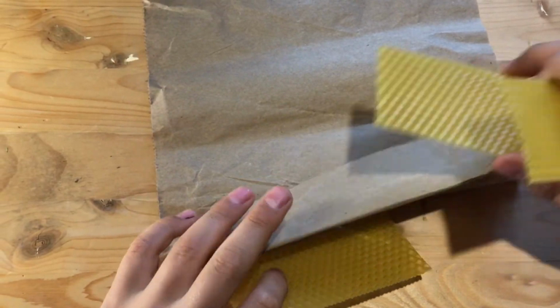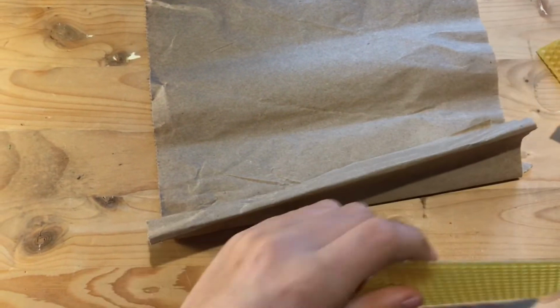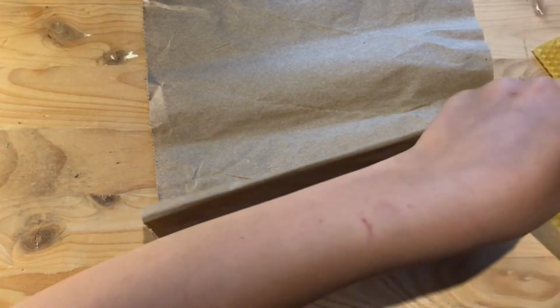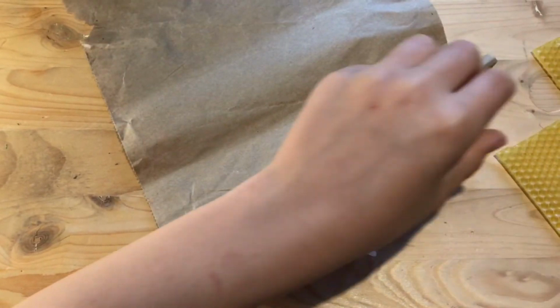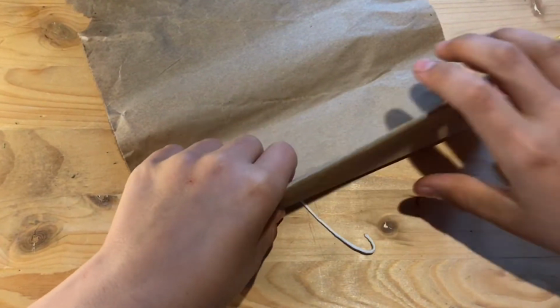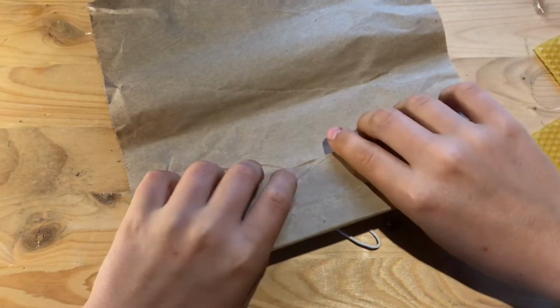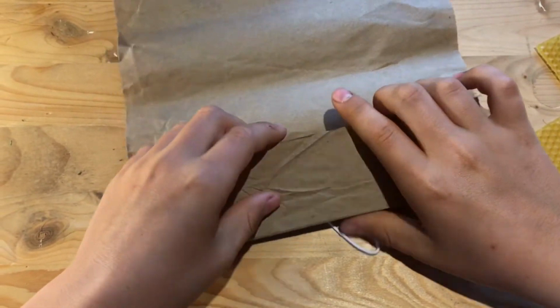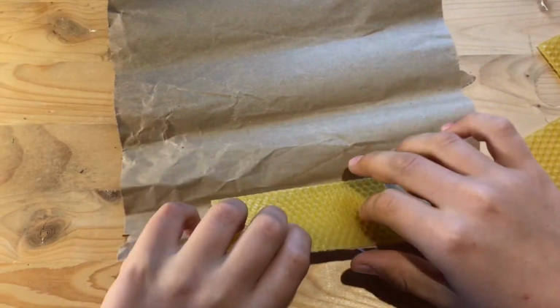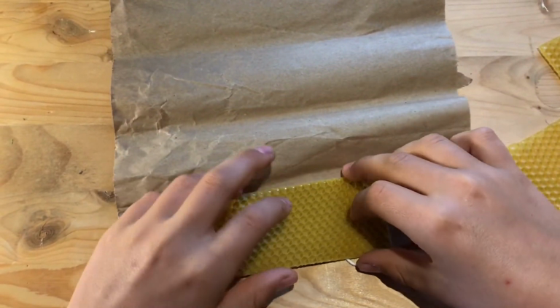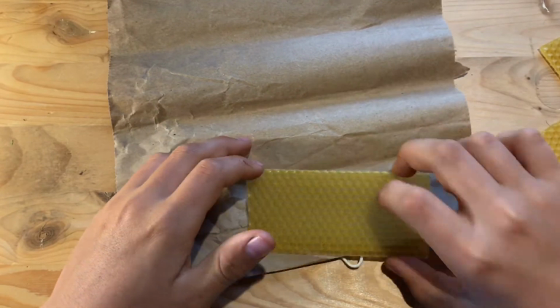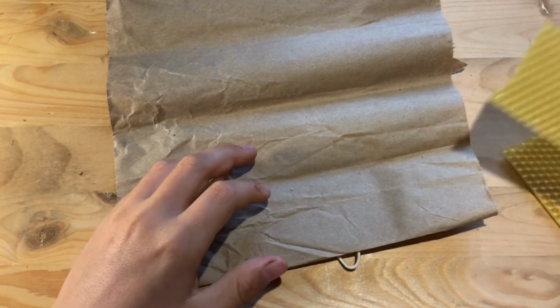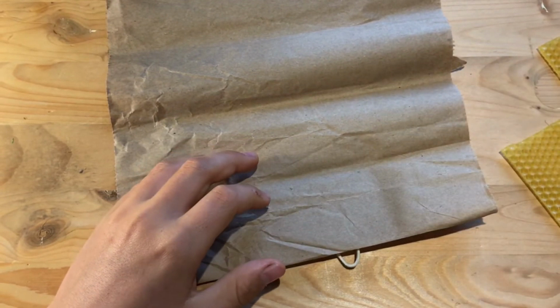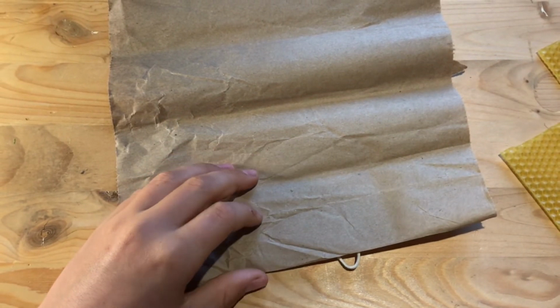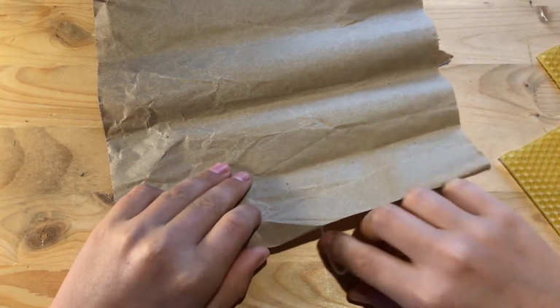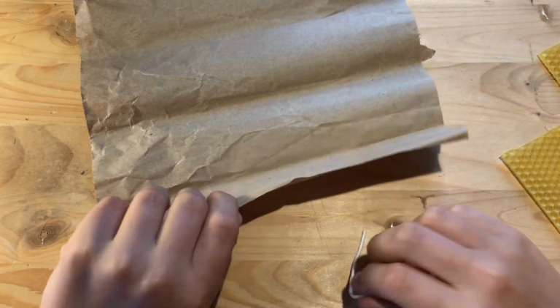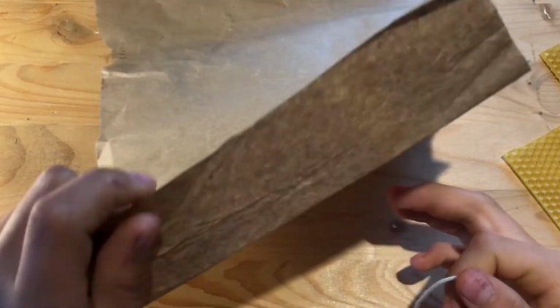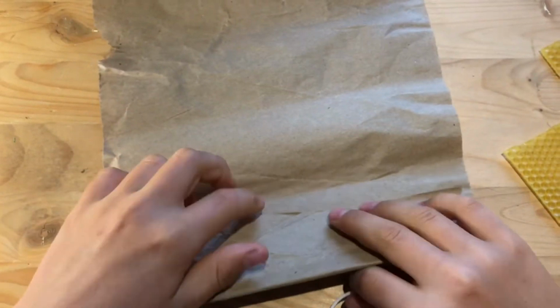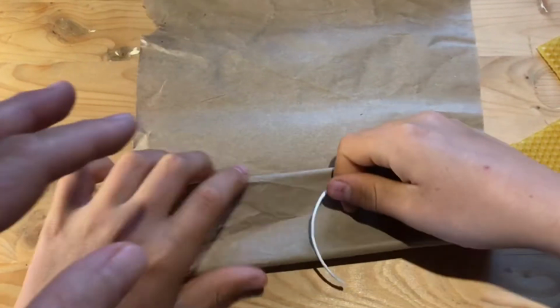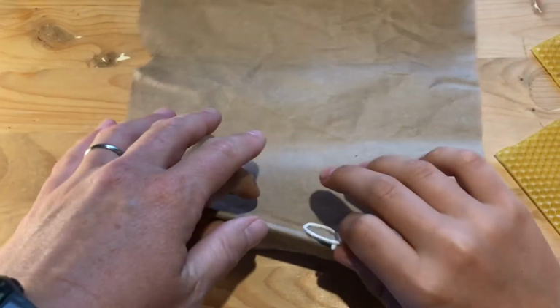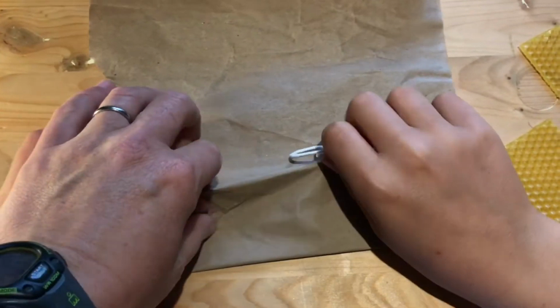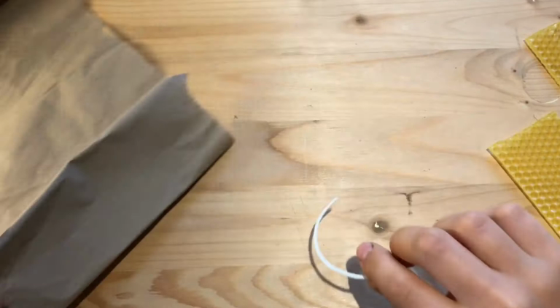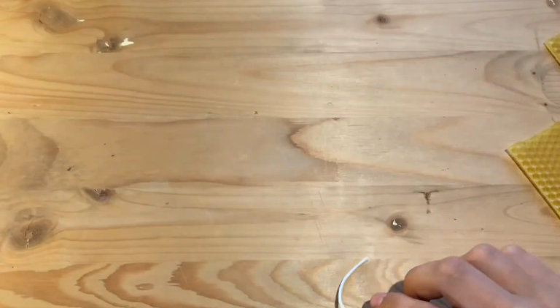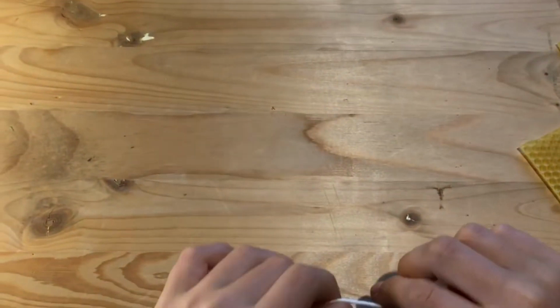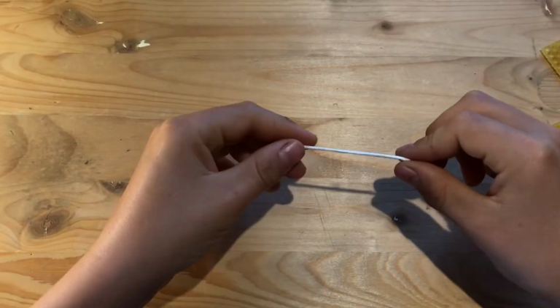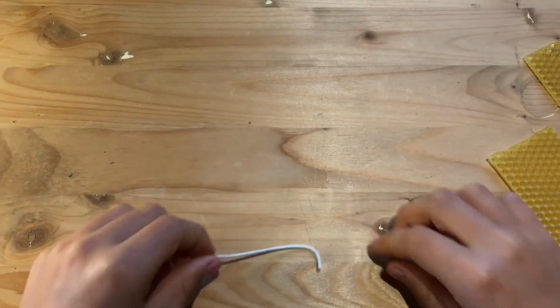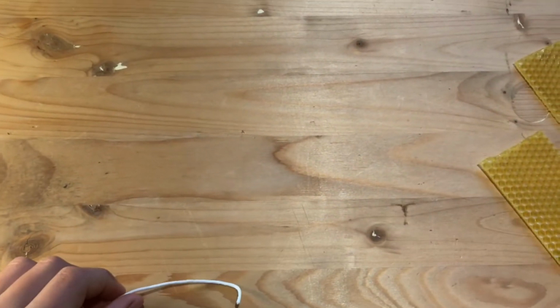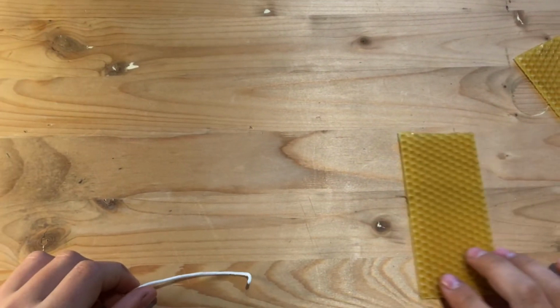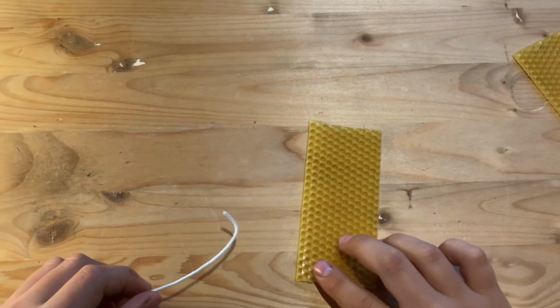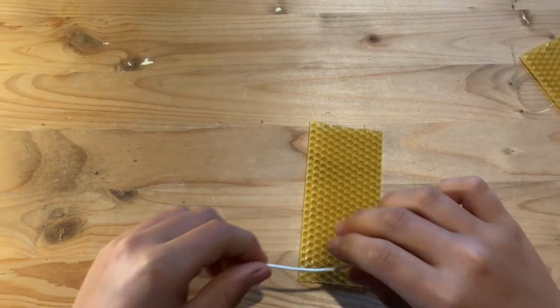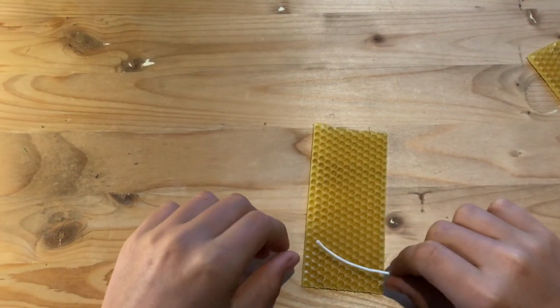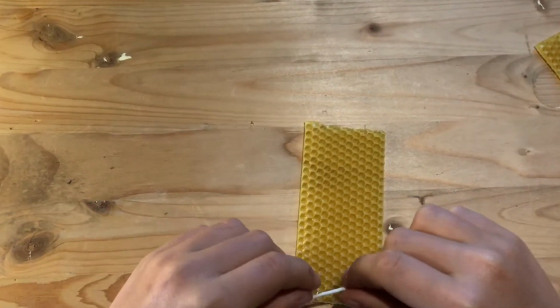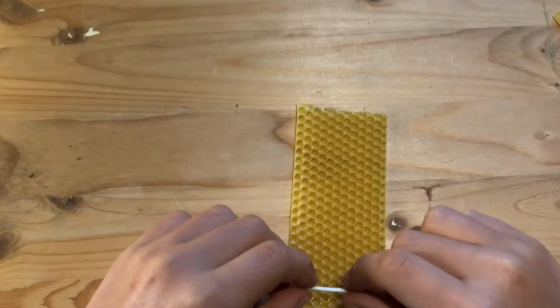When you open up wax, make sure that you smell it. This honeybee wax smells so good. Bees eat nectar and pollen from flowers.